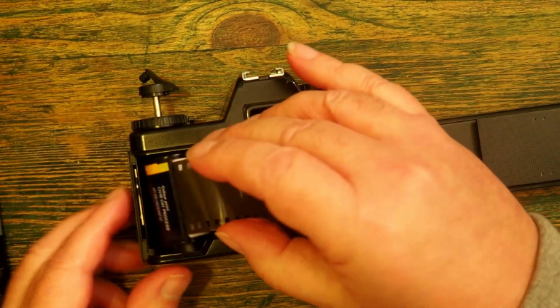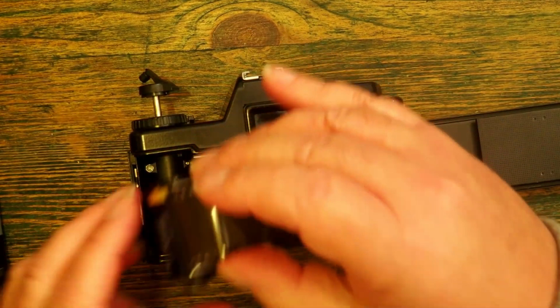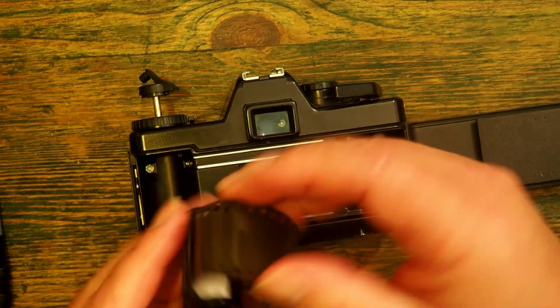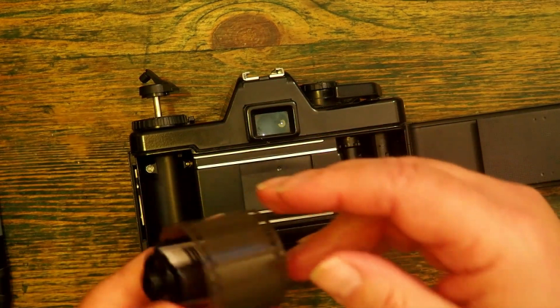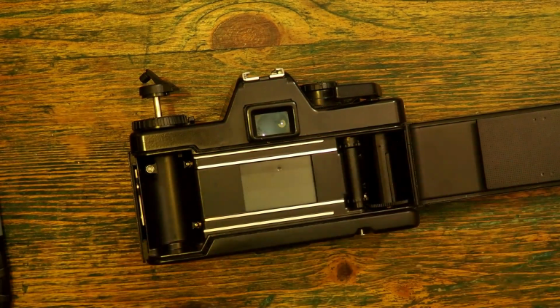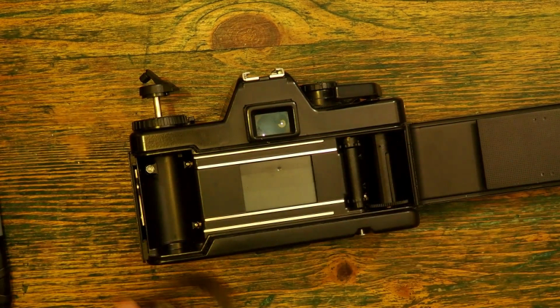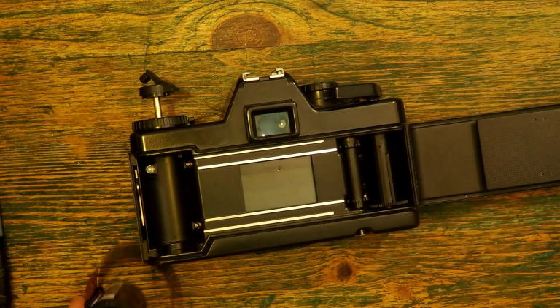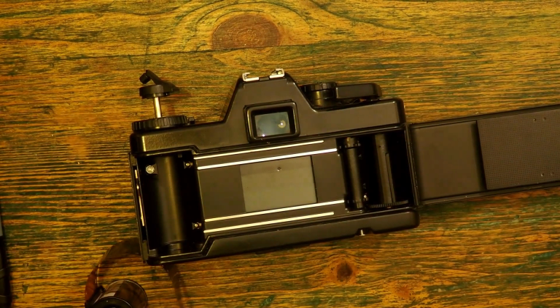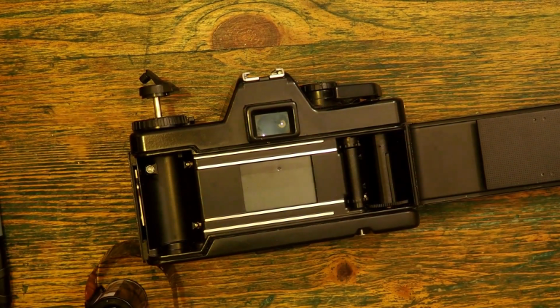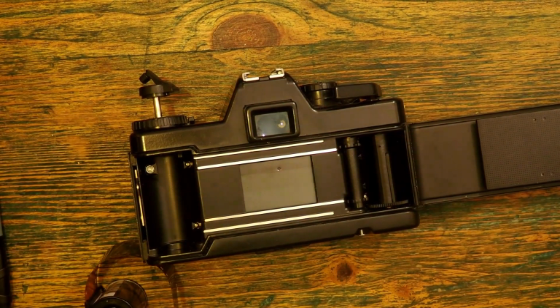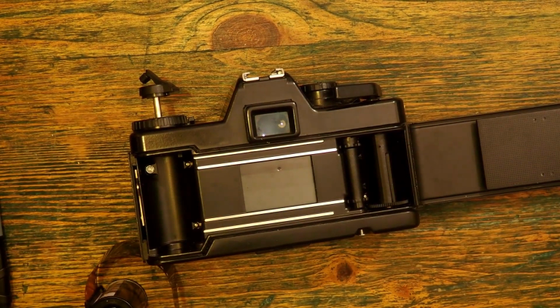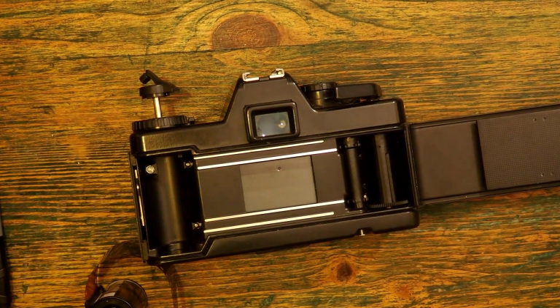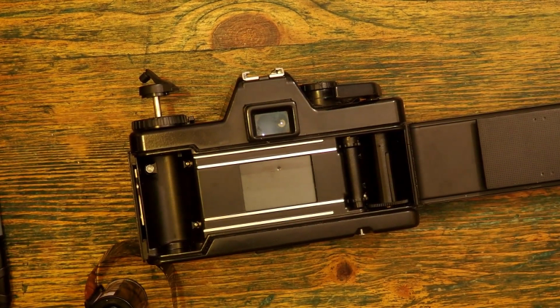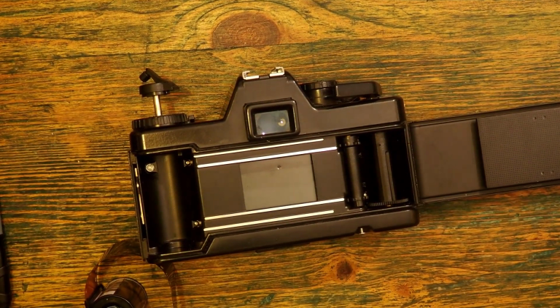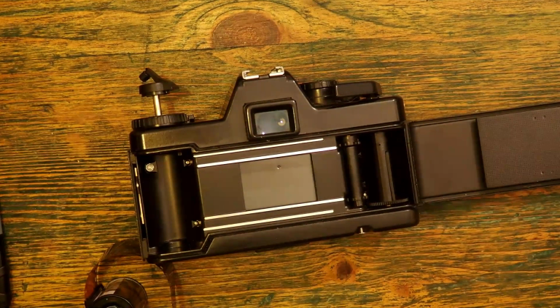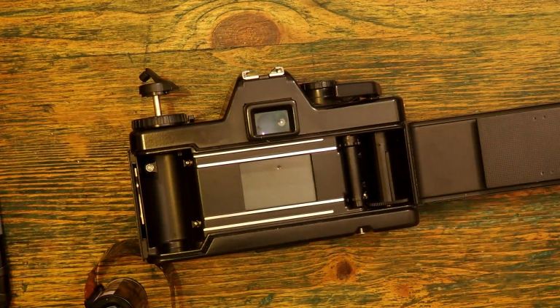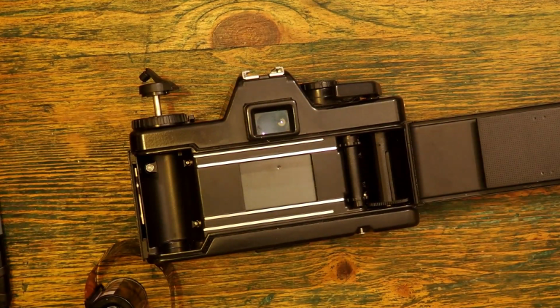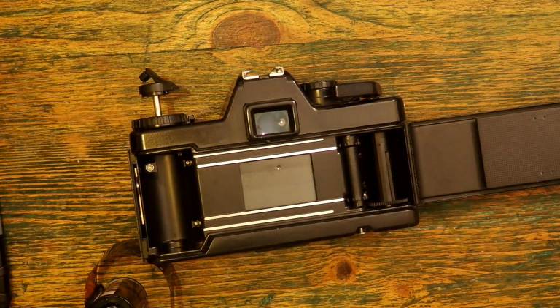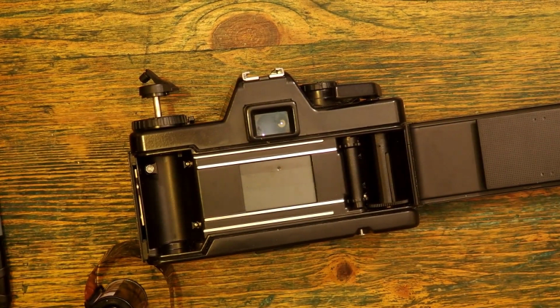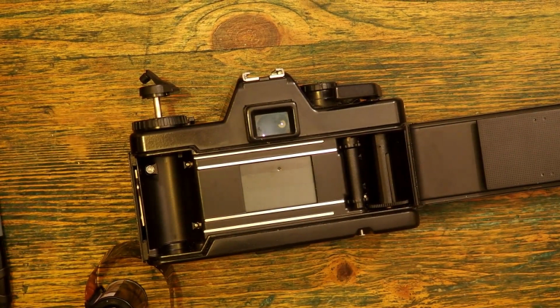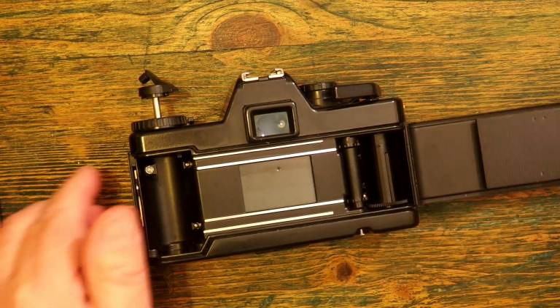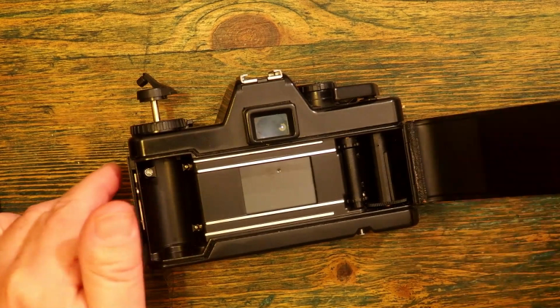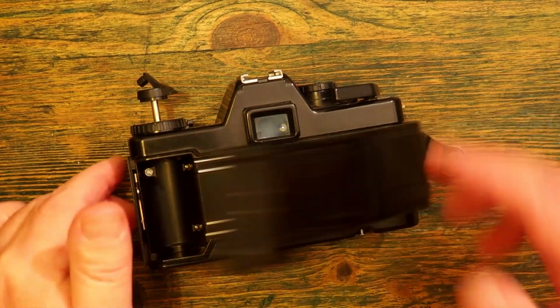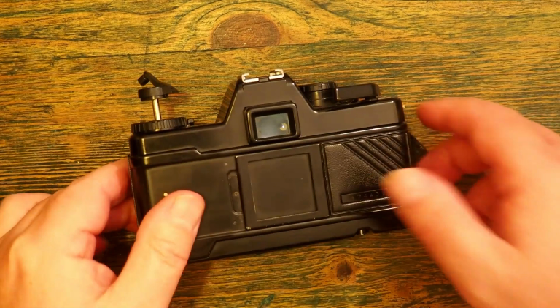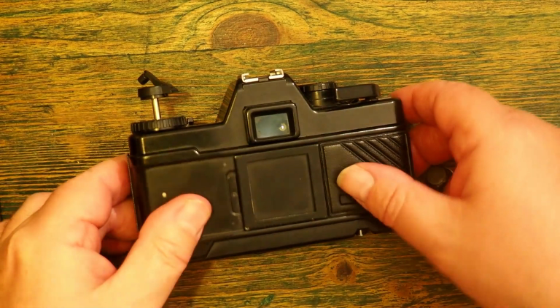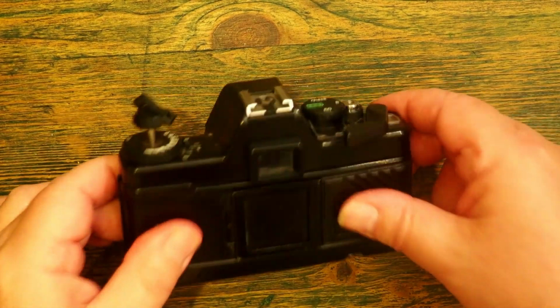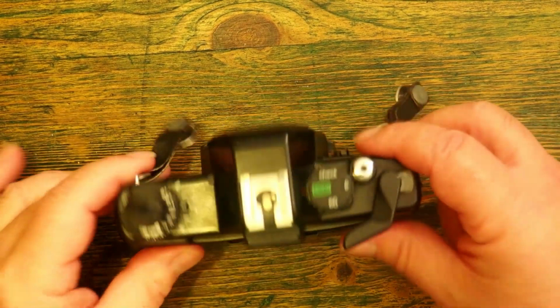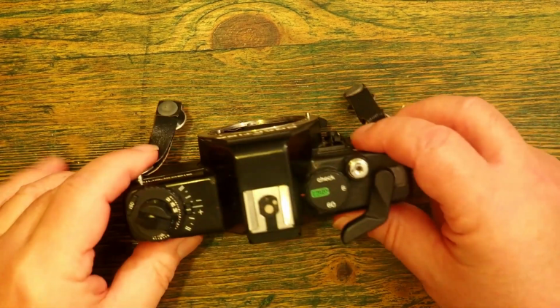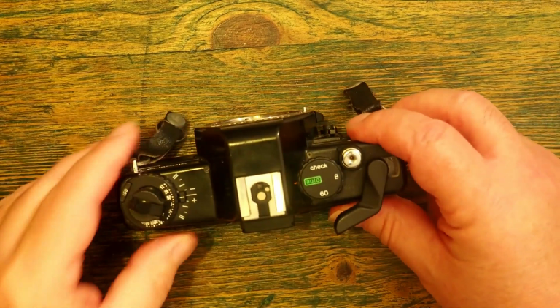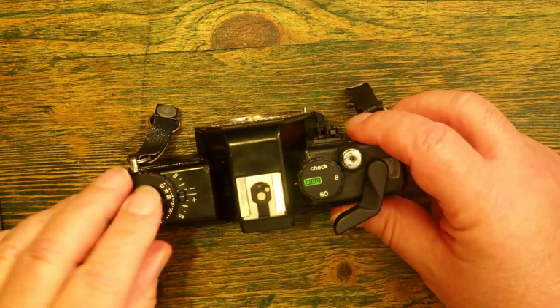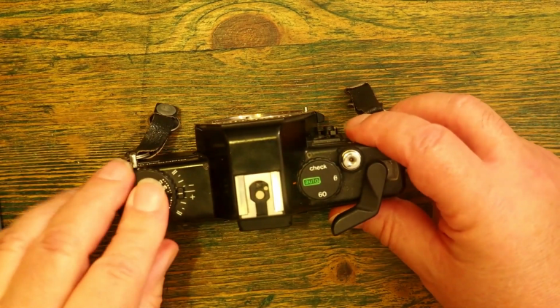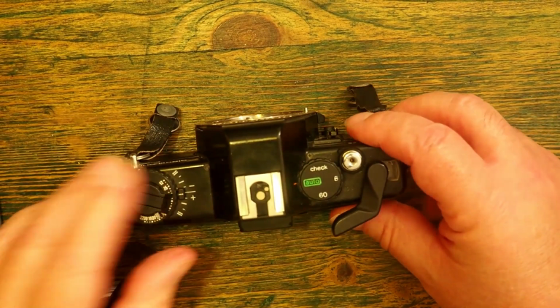And there I have my film. How easy is that? You do not need to make it complicated — this will work every time if you do it properly.